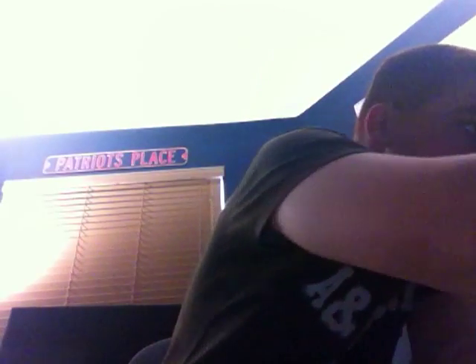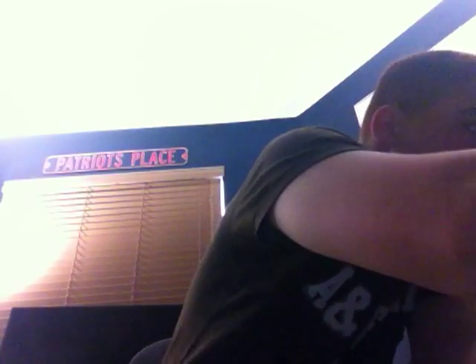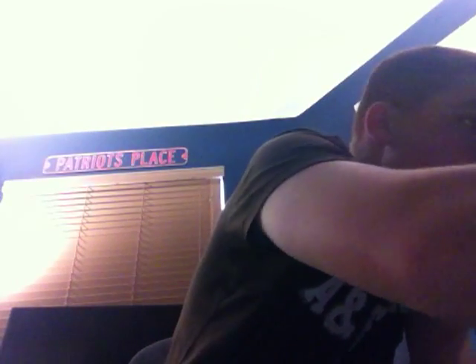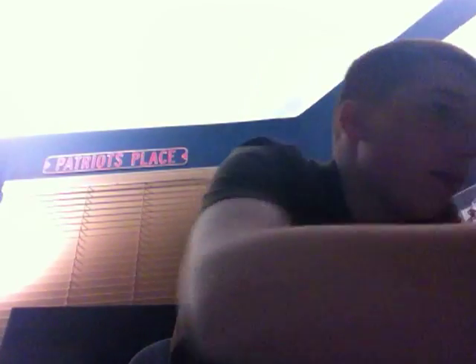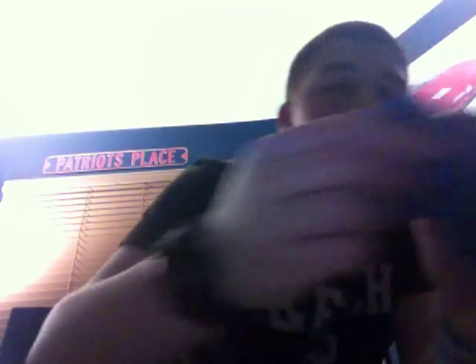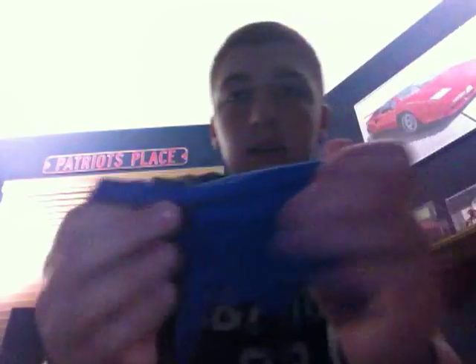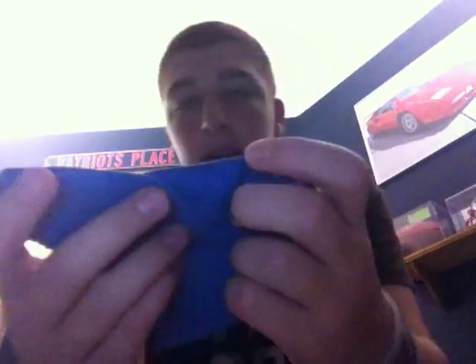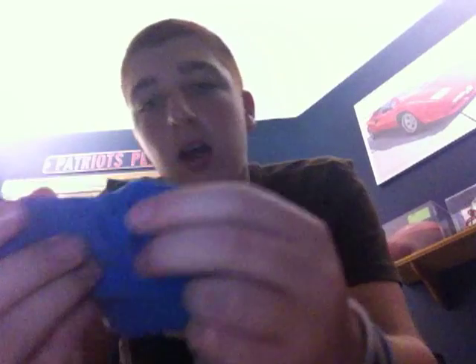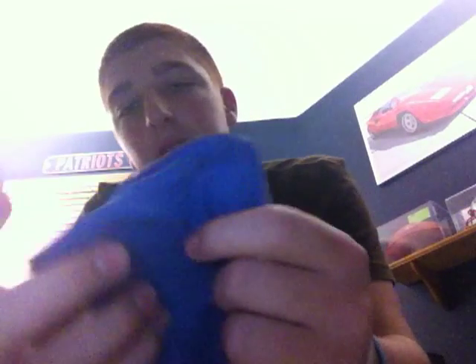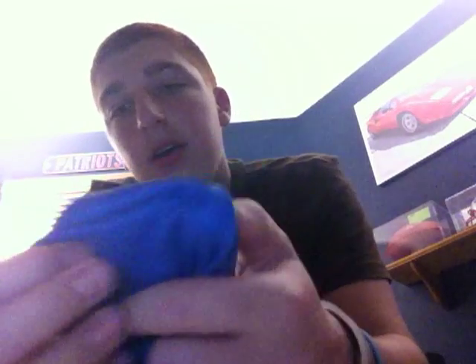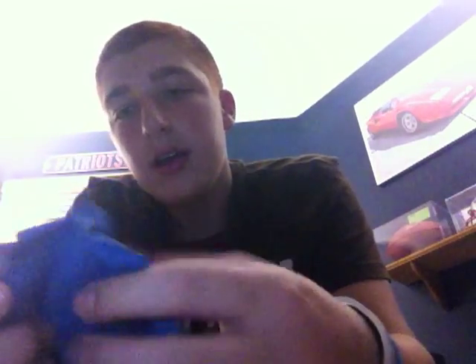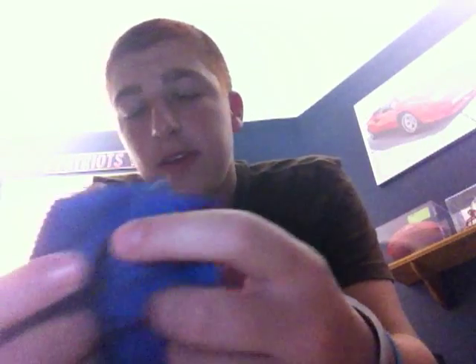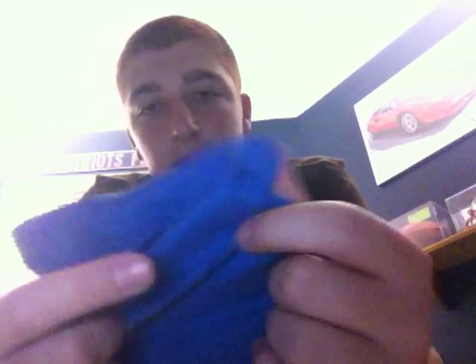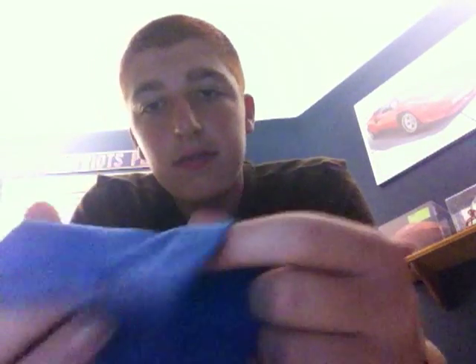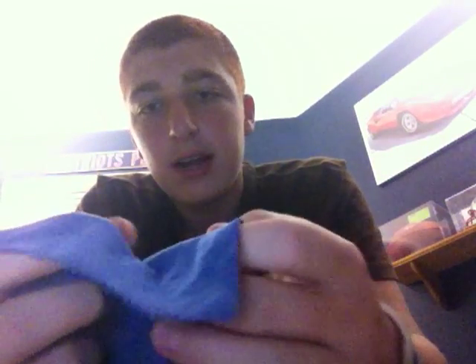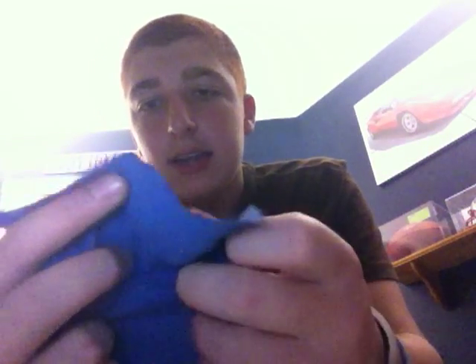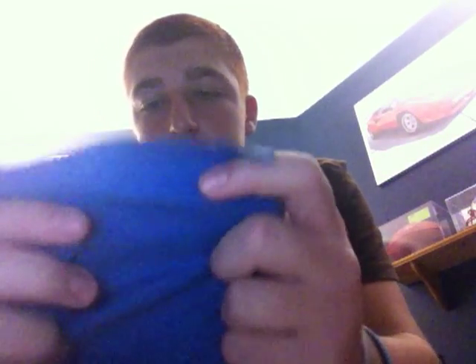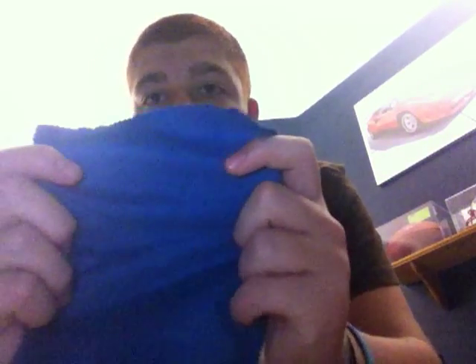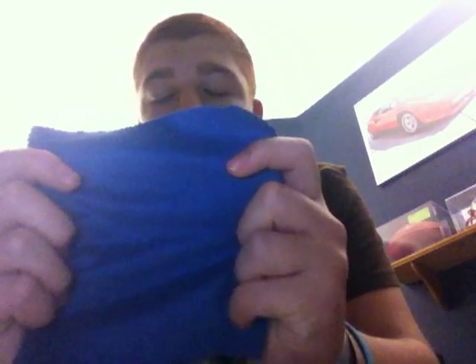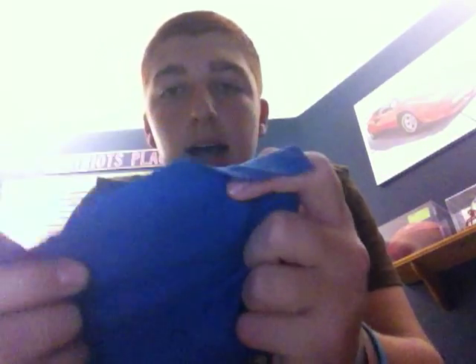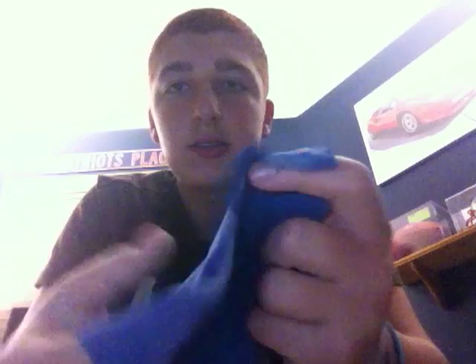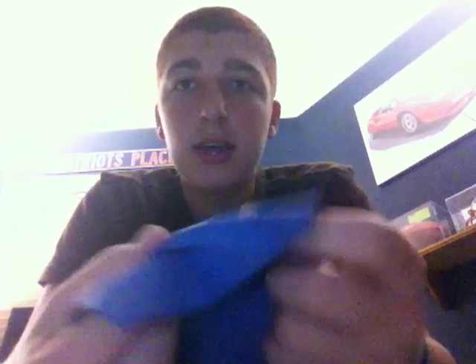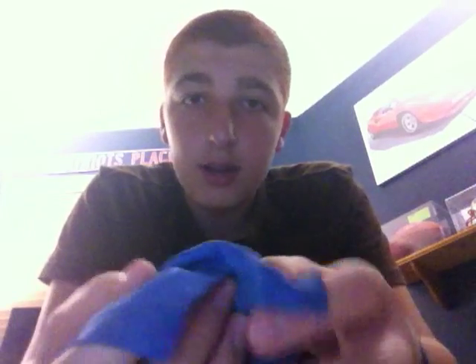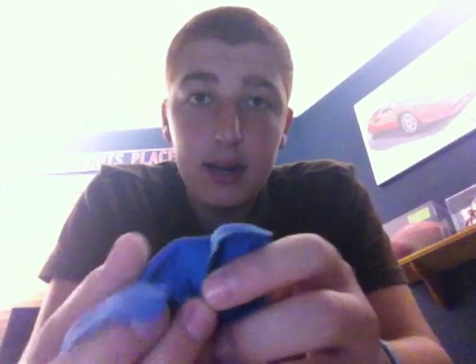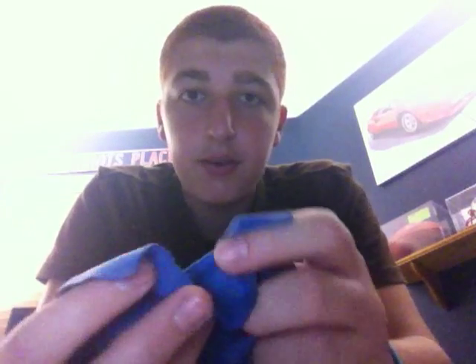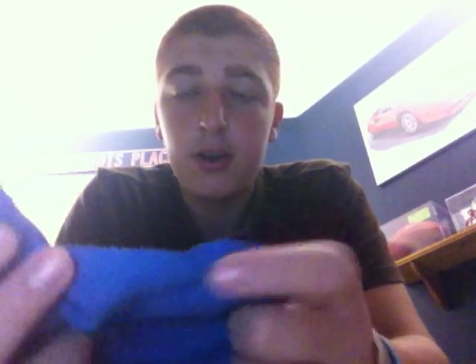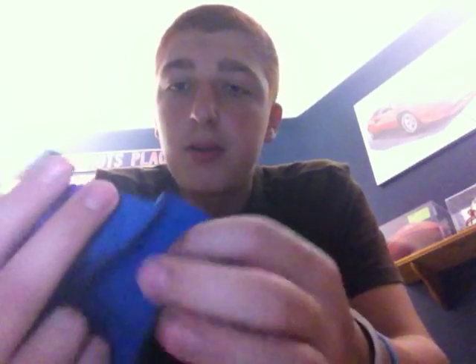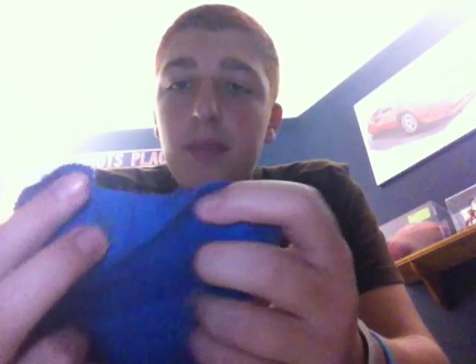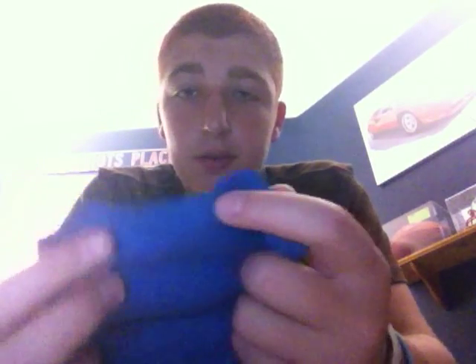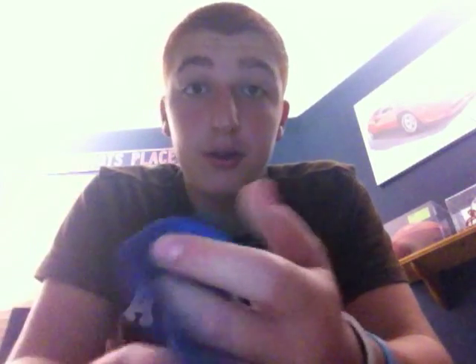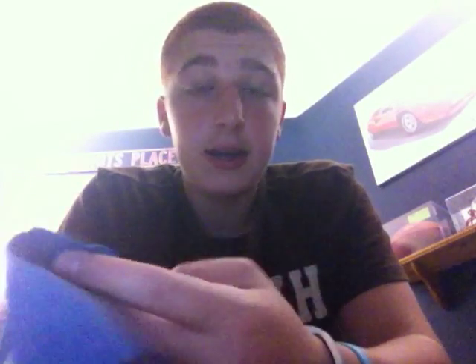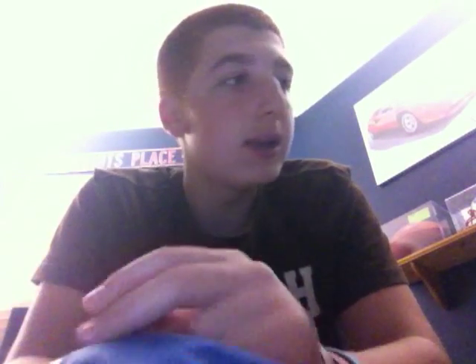The next thing we included is a little cleaning cloth. It's very soft, very nice, and it's a pretty good size so you can get a good cleaning for your computer, which I know you'll want to keep clean.